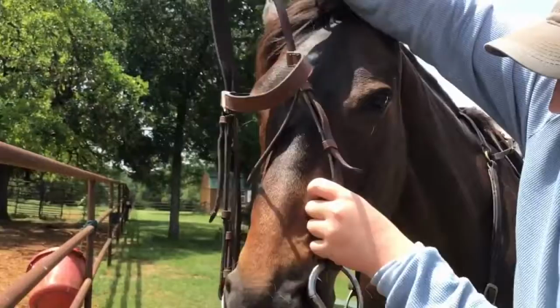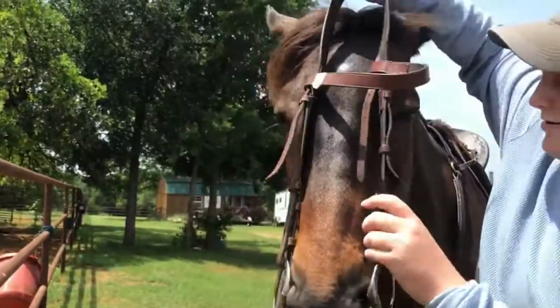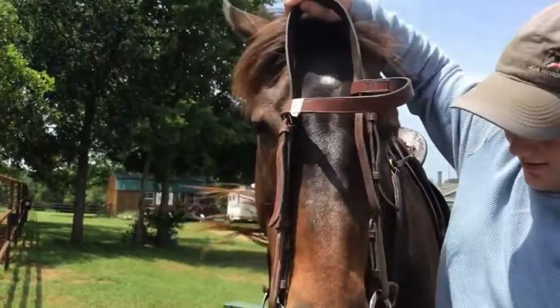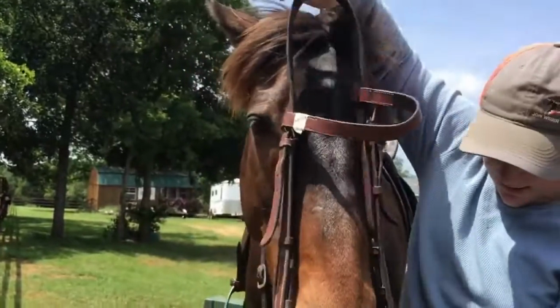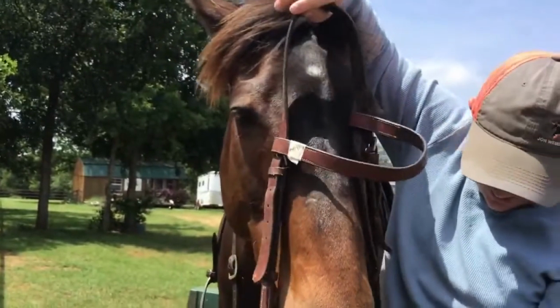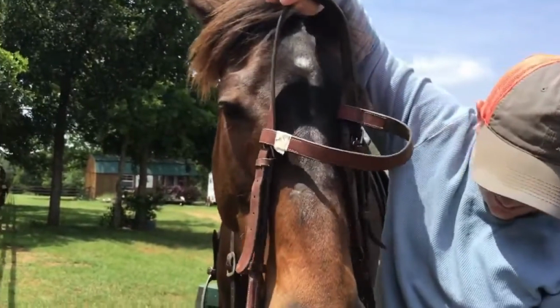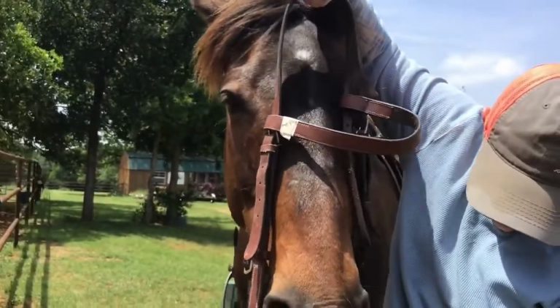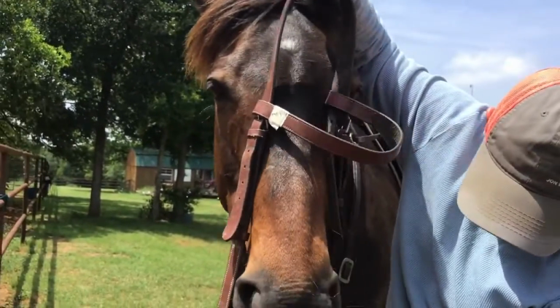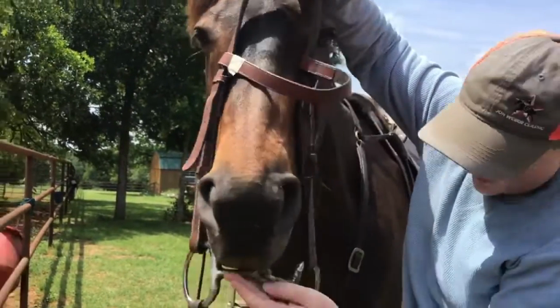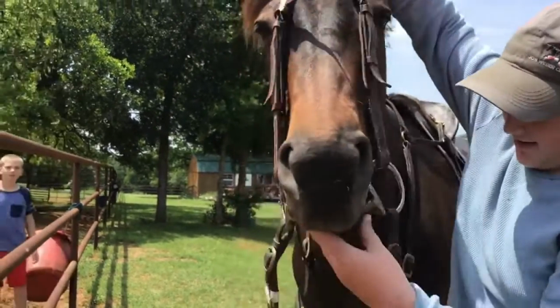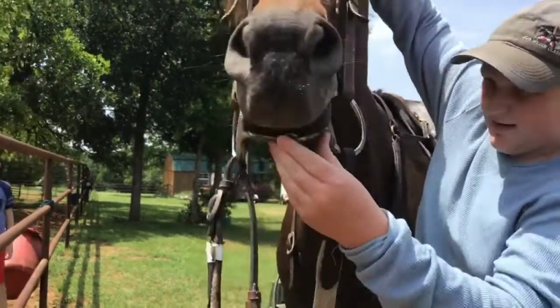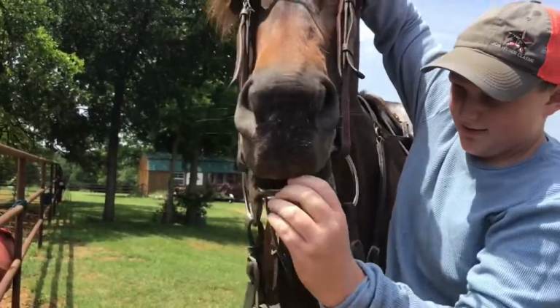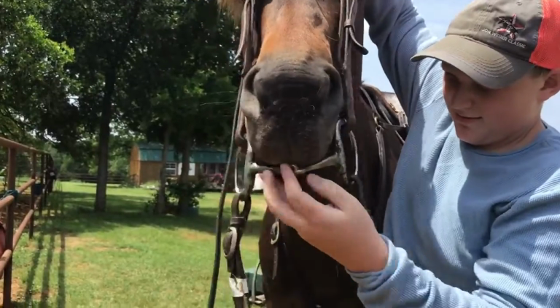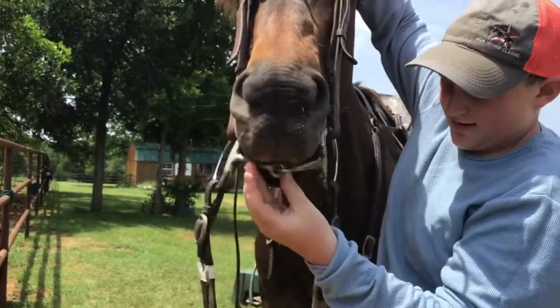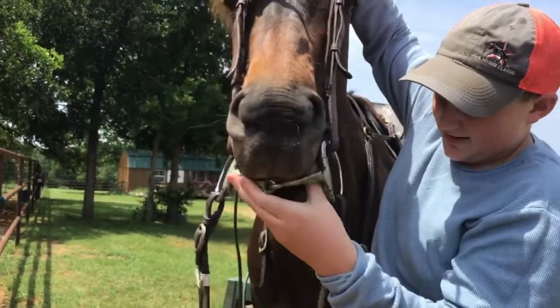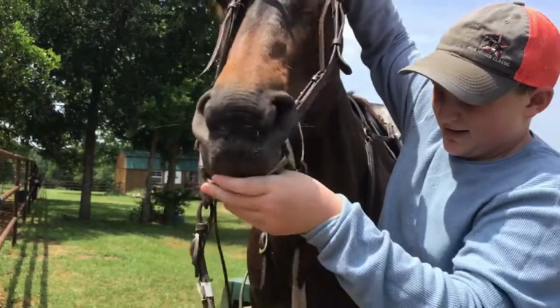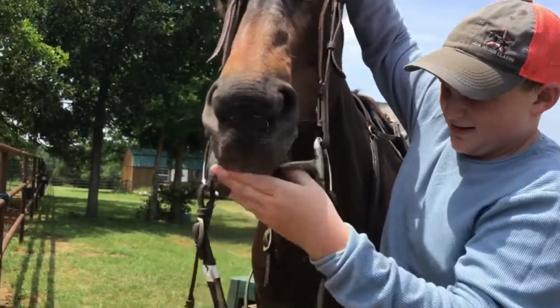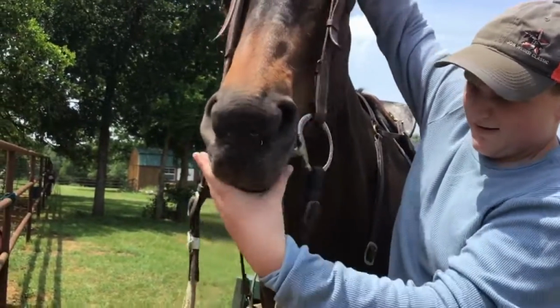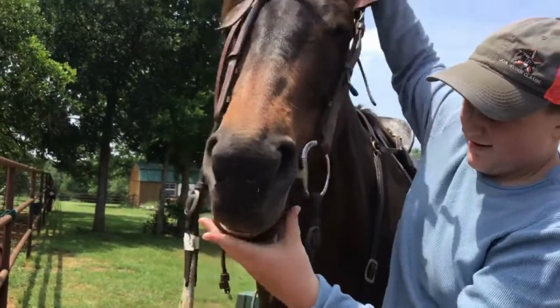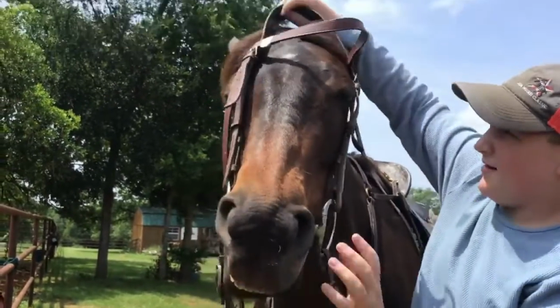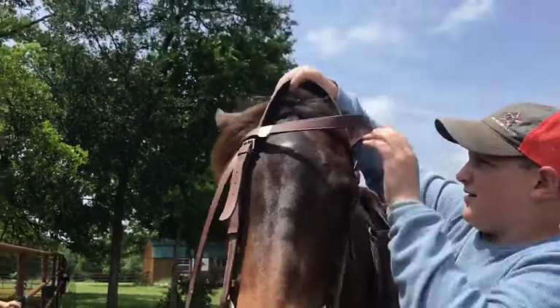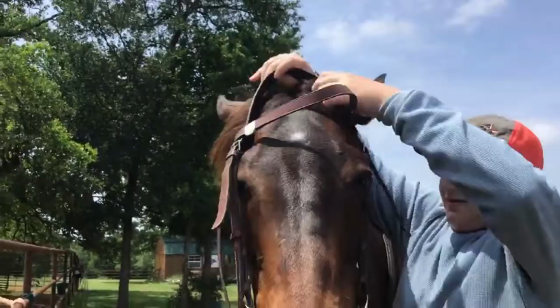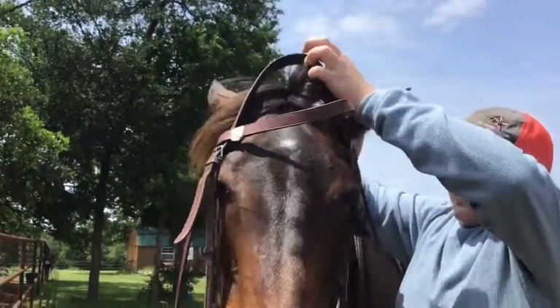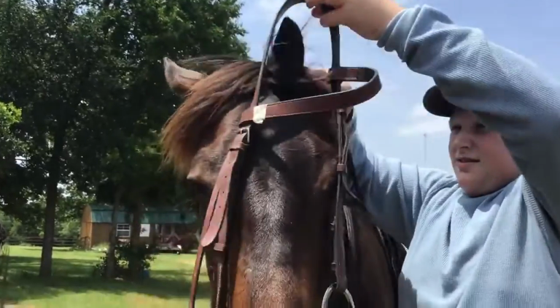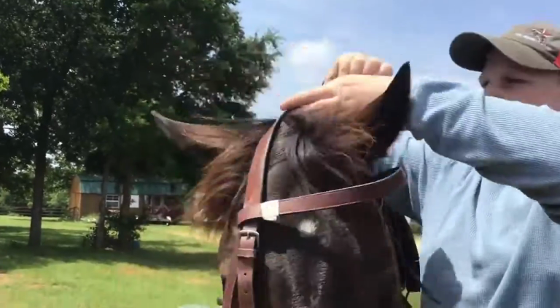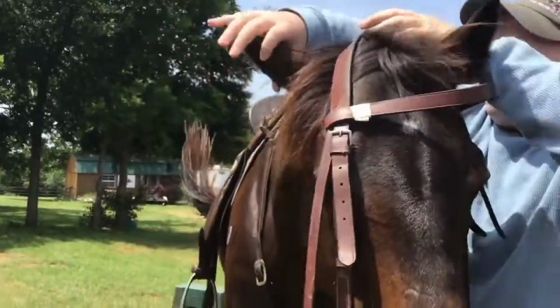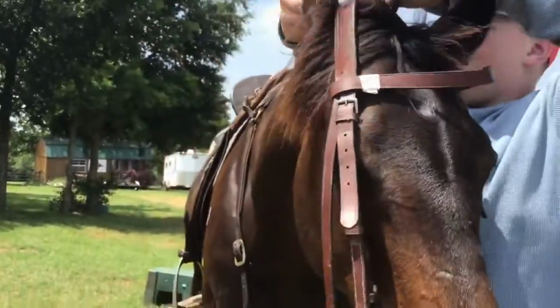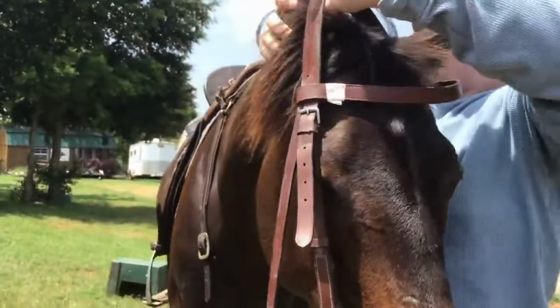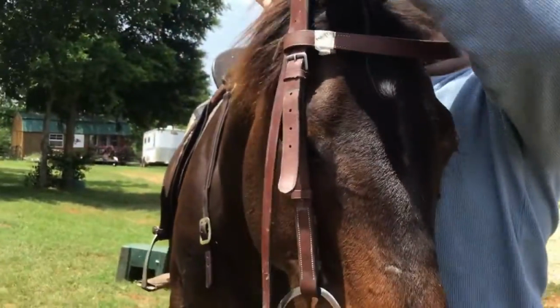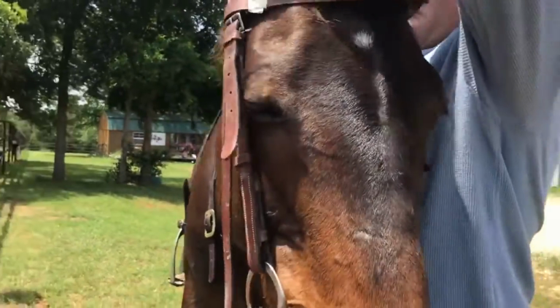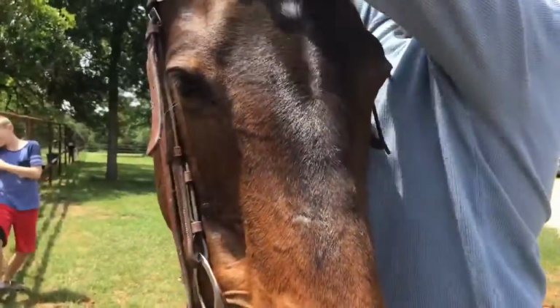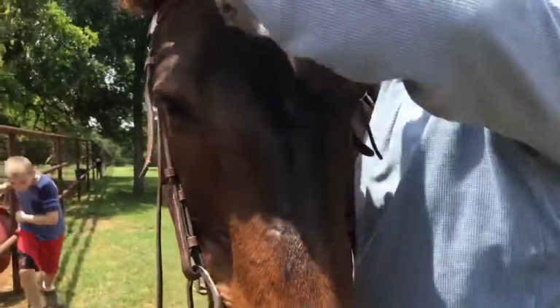Take the bit and put it at the front of the horse's mouth. Then push your thumb into the side of the horse's mouth and pull the bit up to the back of the mouth. Then take the top of the bridle and pull it over the ears.